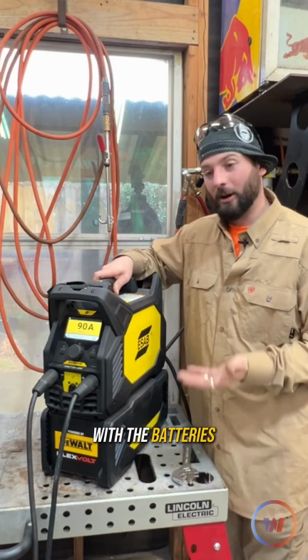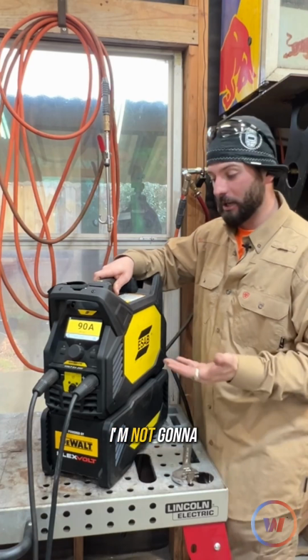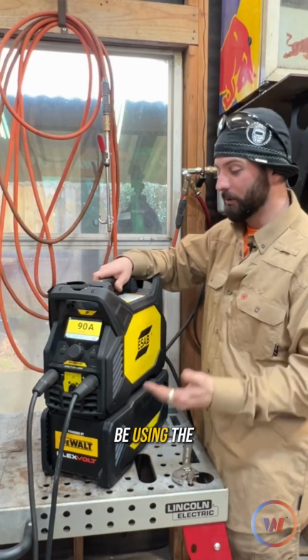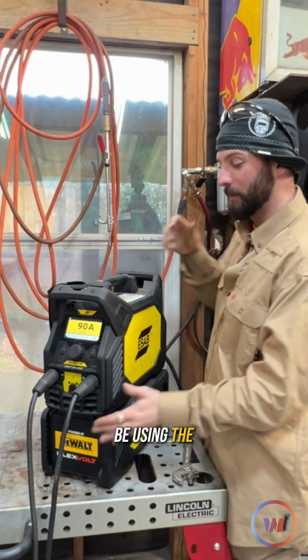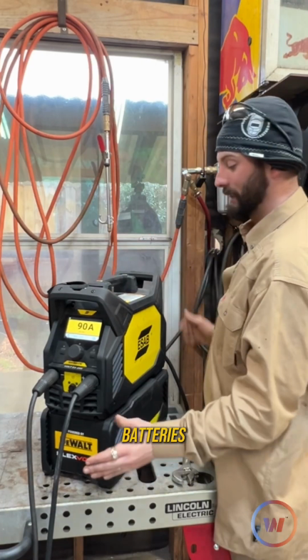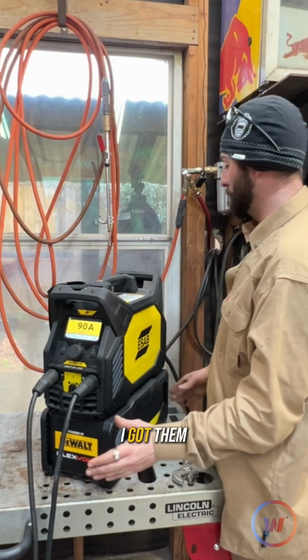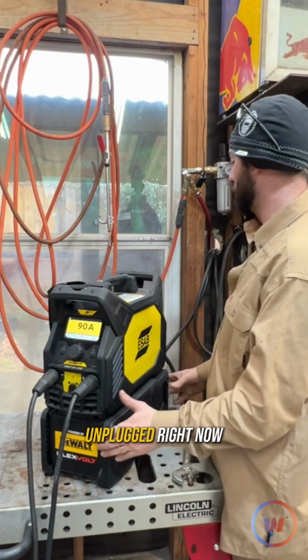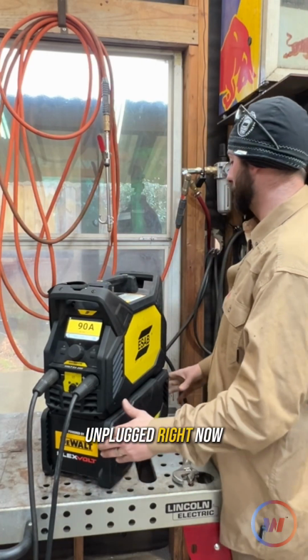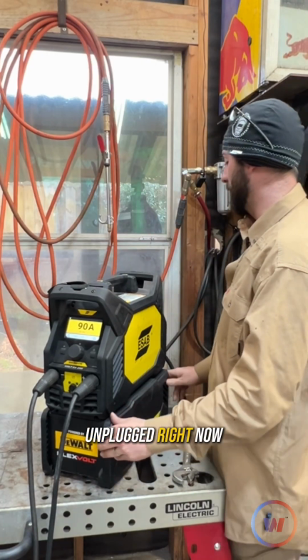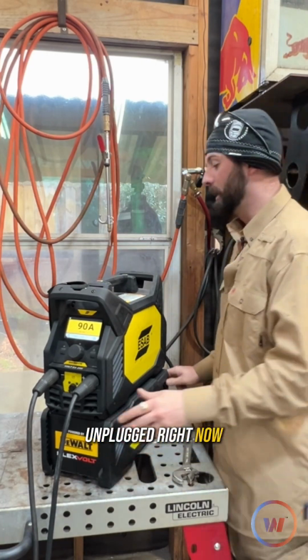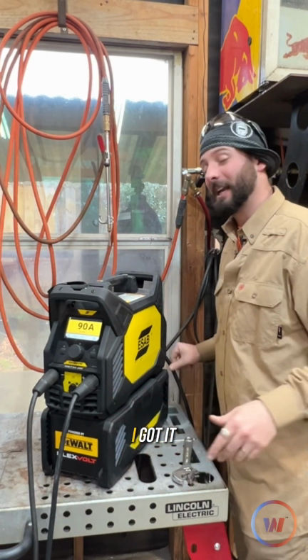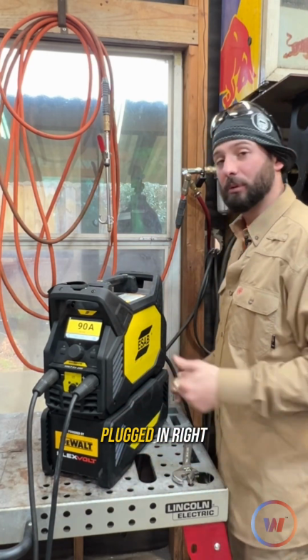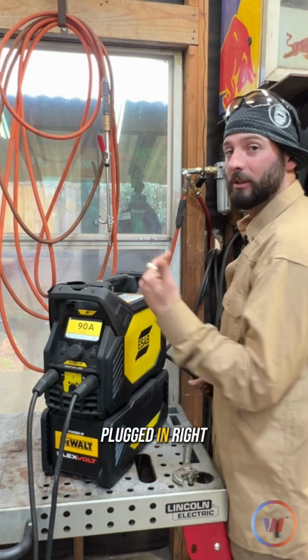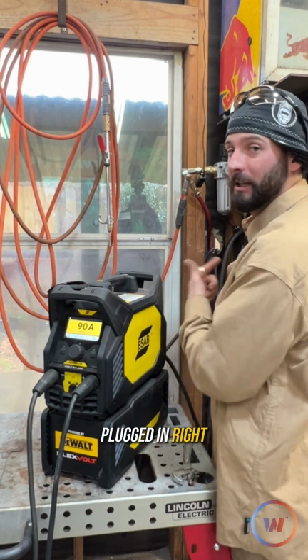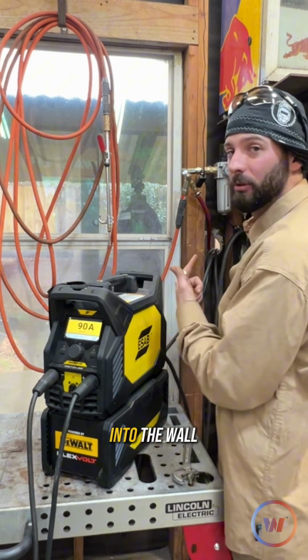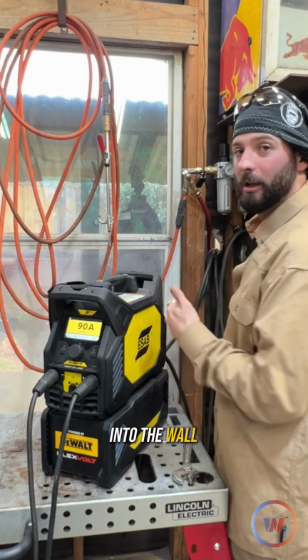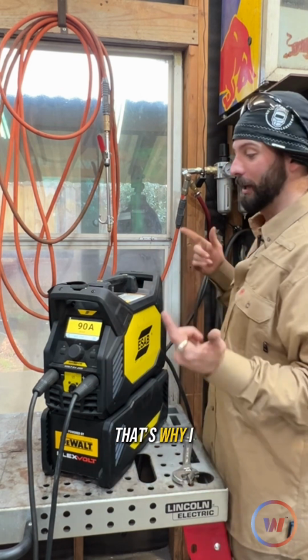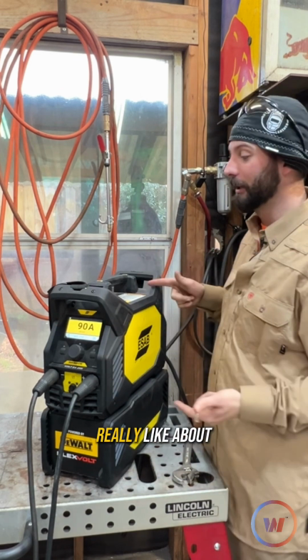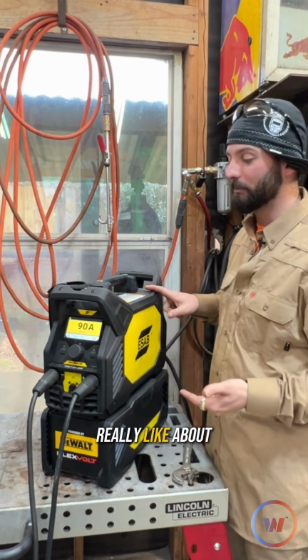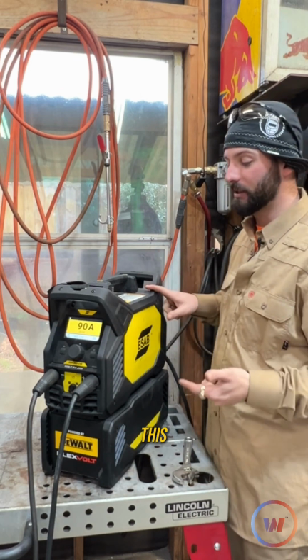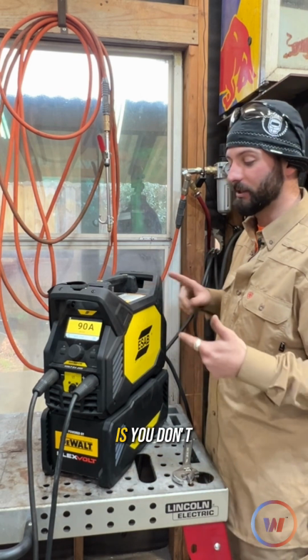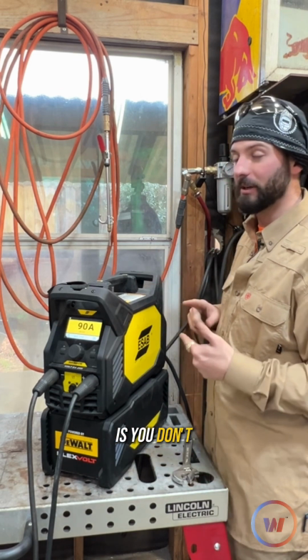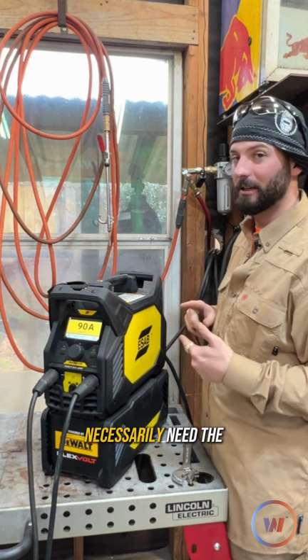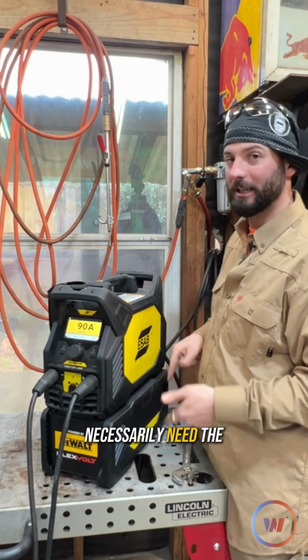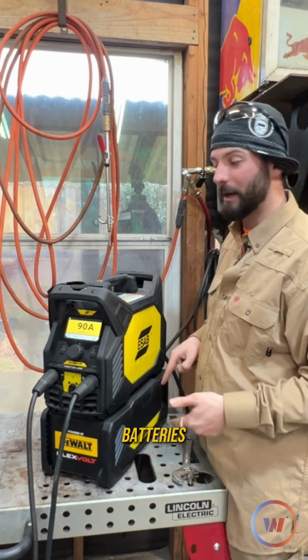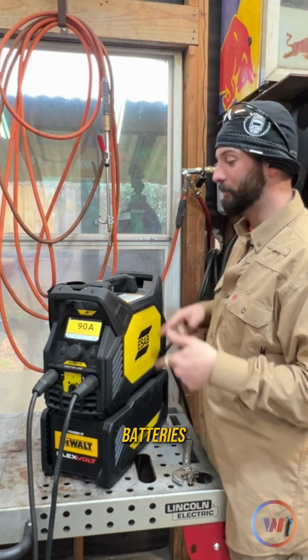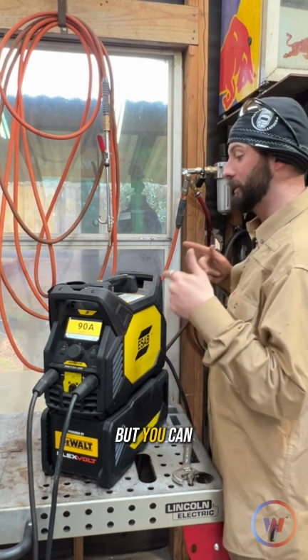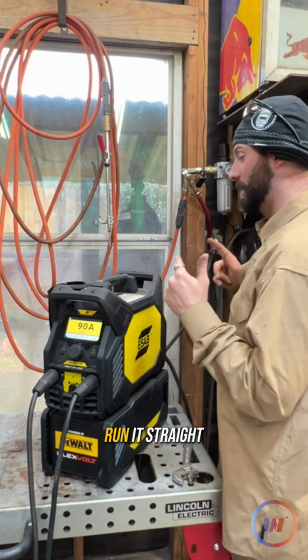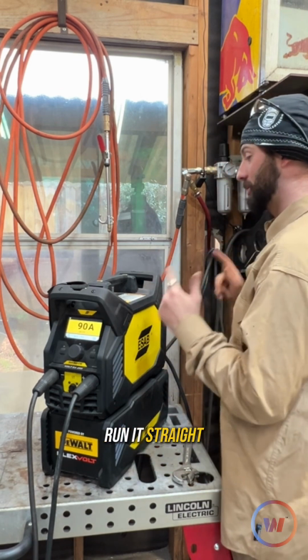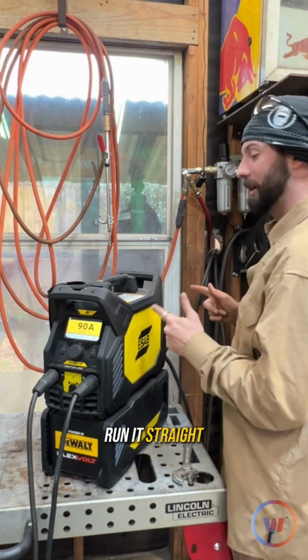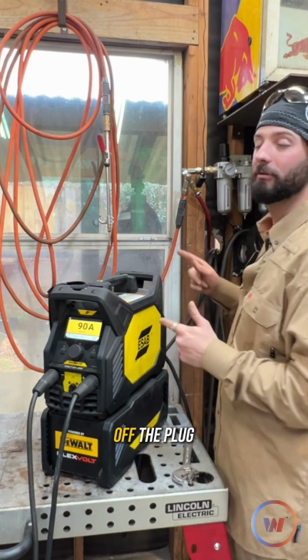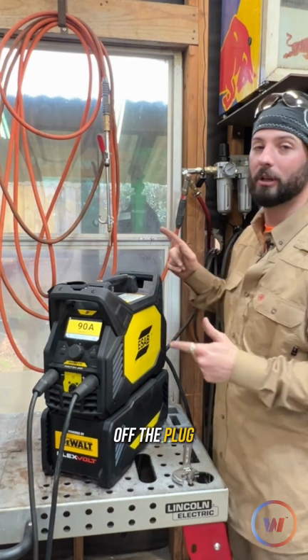I'm not going to be using the batteries today — I got them unplugged right now and it's plugged in right into the wall. What I really like about this is you don't necessarily need the batteries; you can run it straight off the plug.